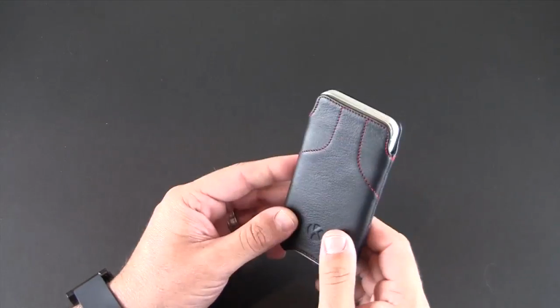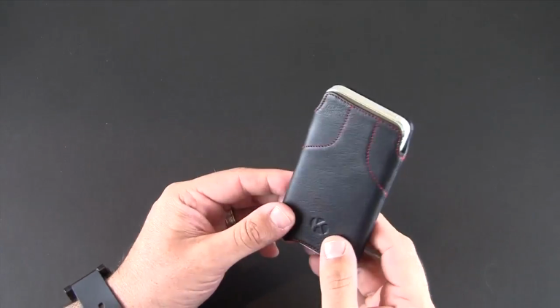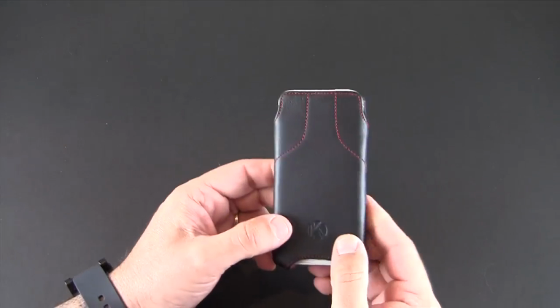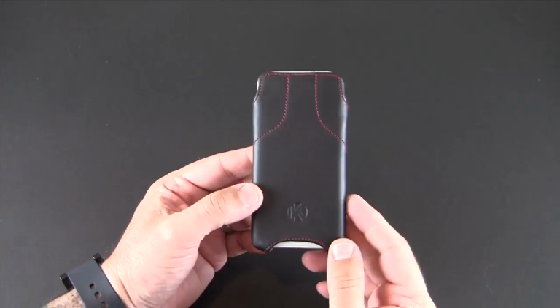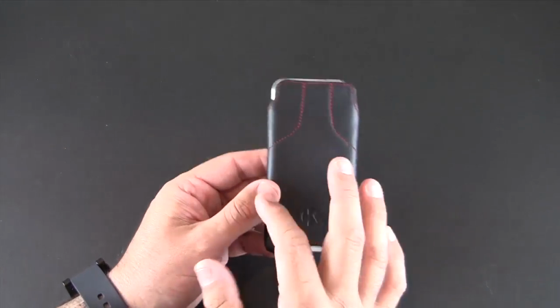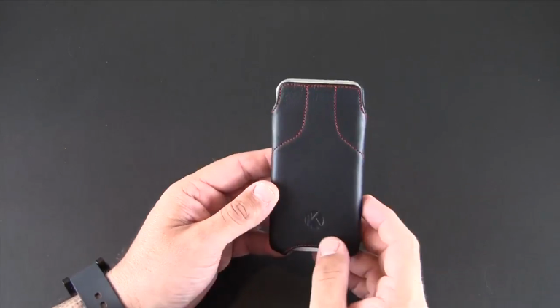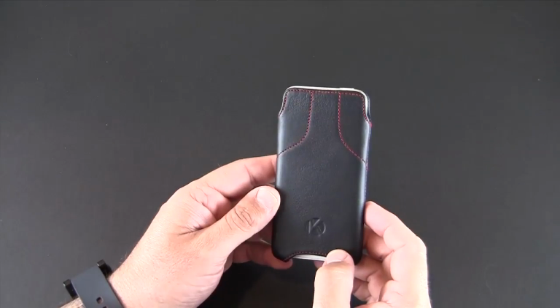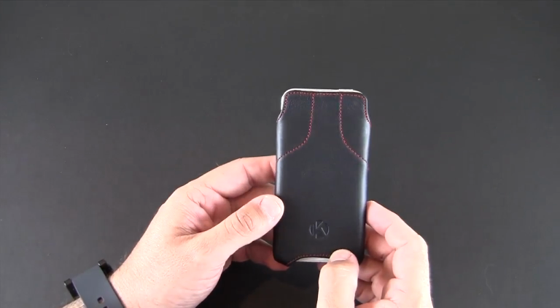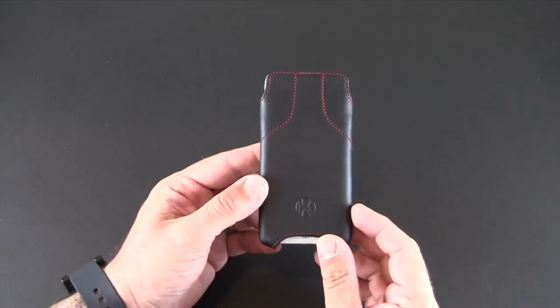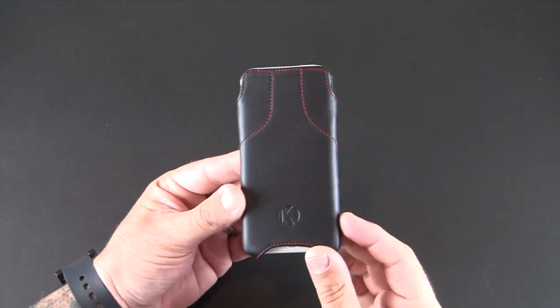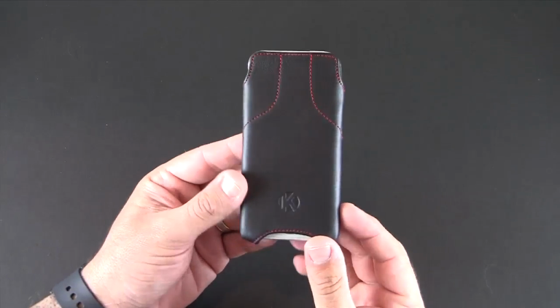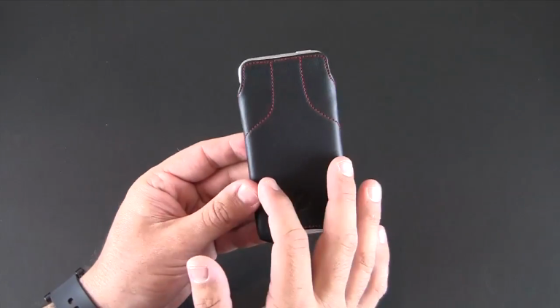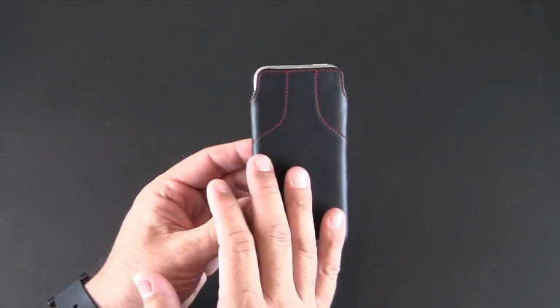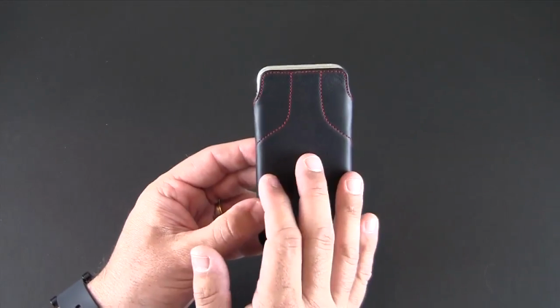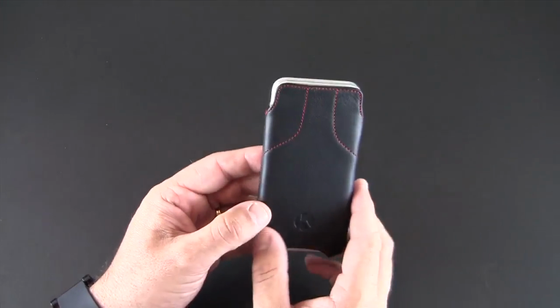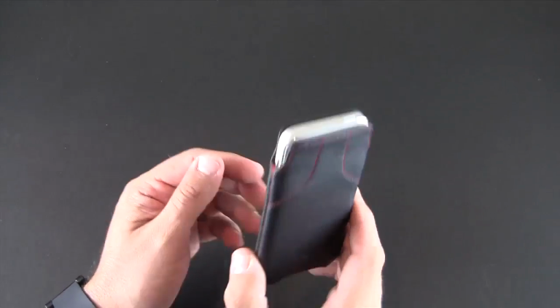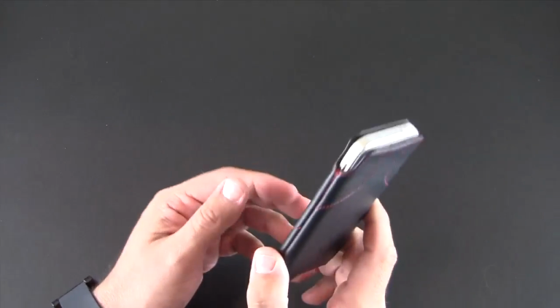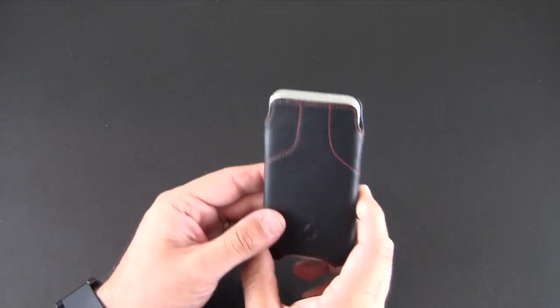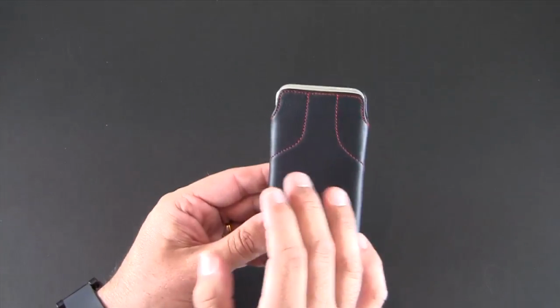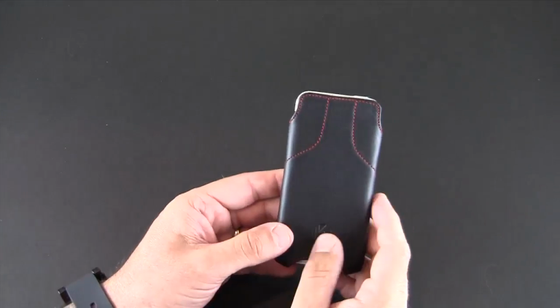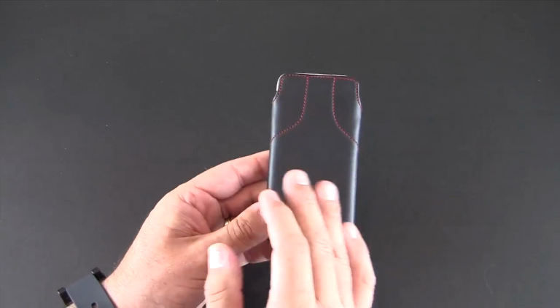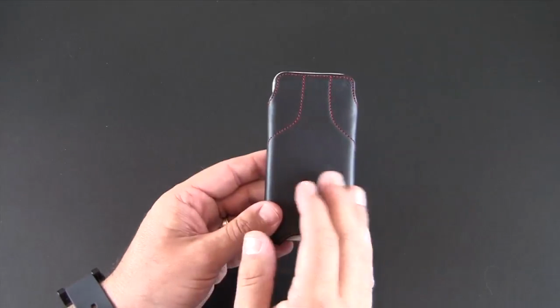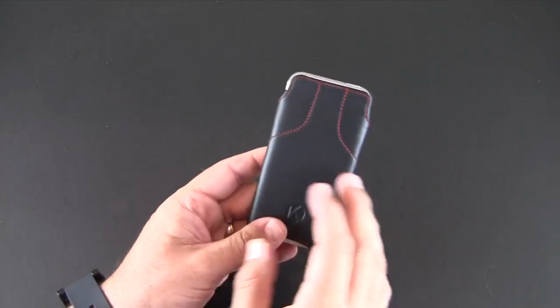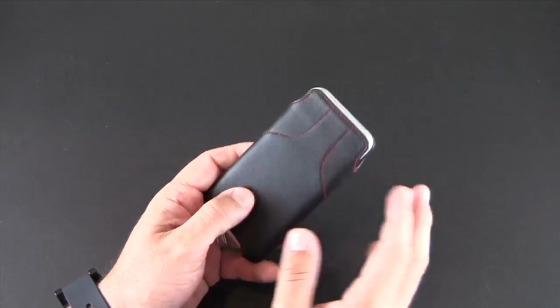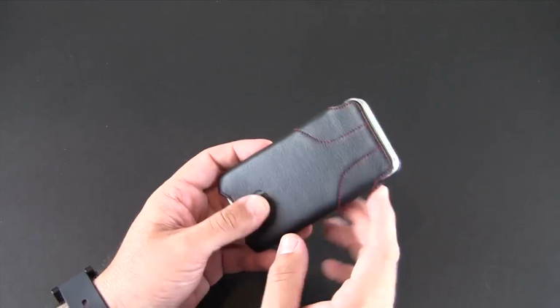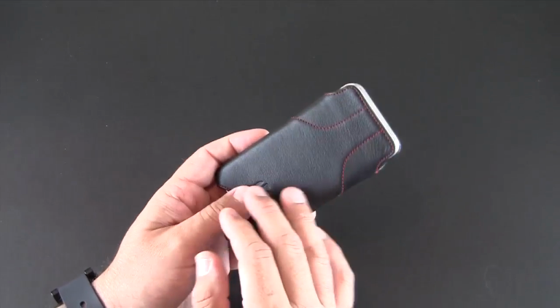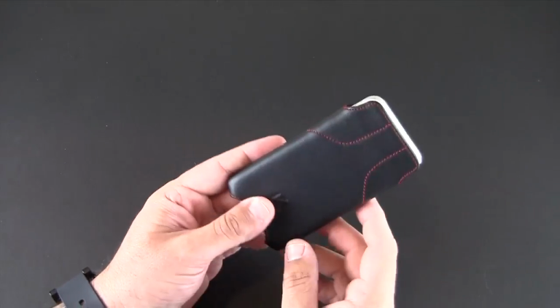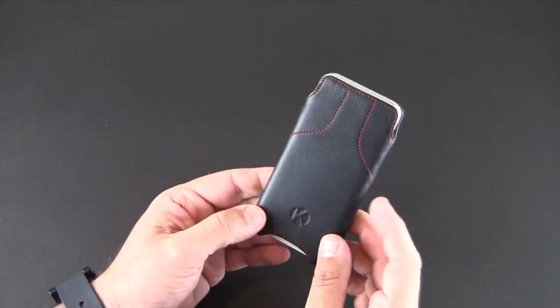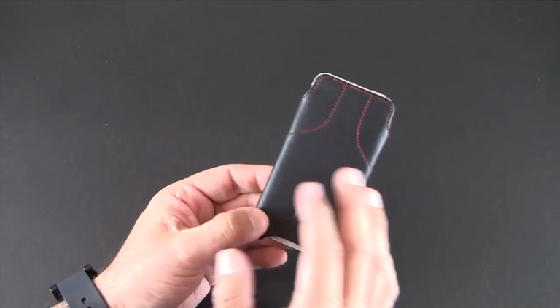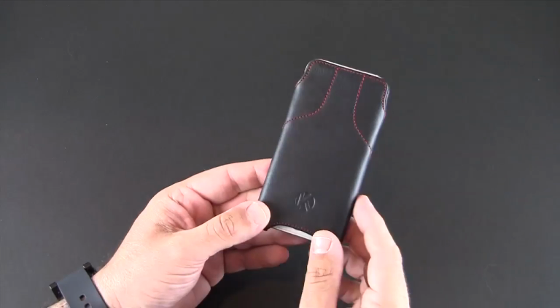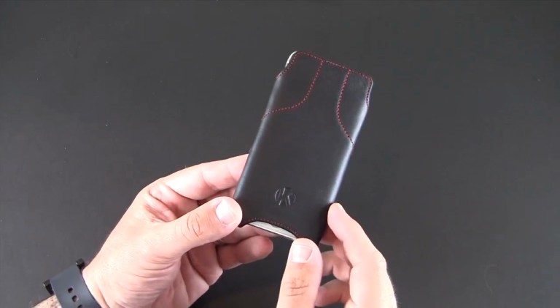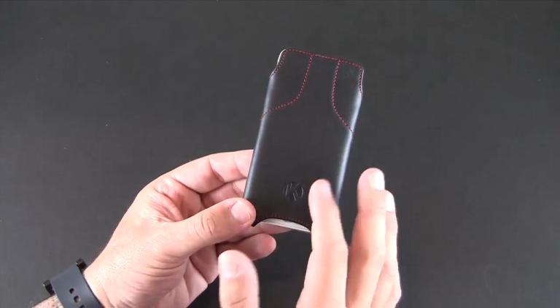So that's been my brief look at the Chorus Torque case for the iPhone 5. It's available in three different colors. Price-wise it sells for 49.95 euros, which when I did the conversion at the time of this review was about $65 US.